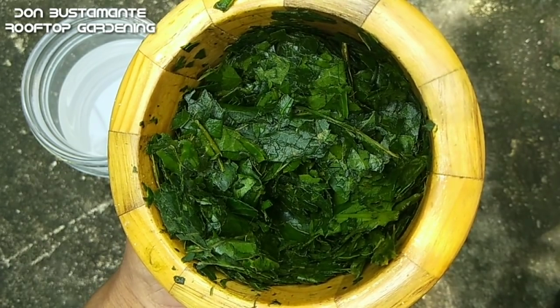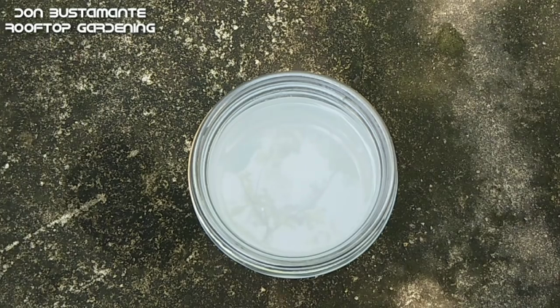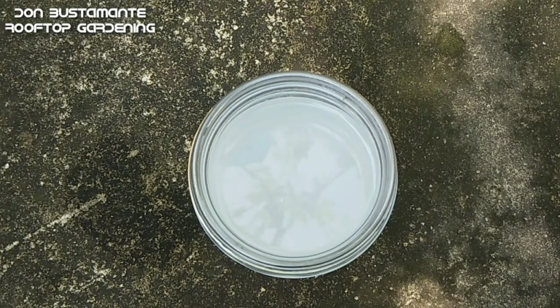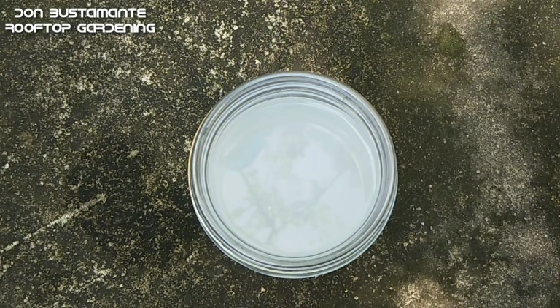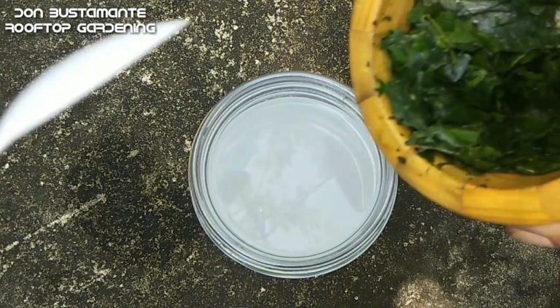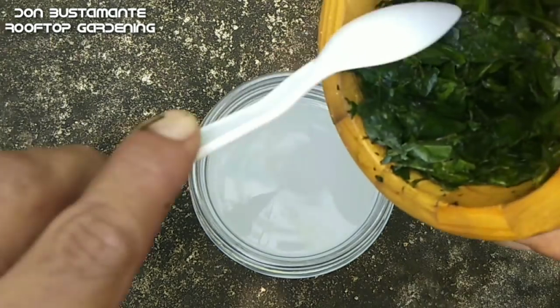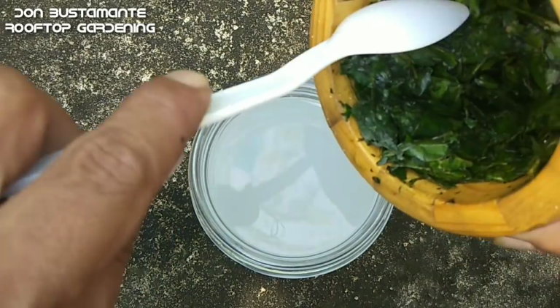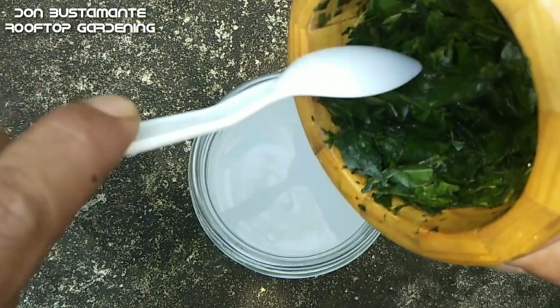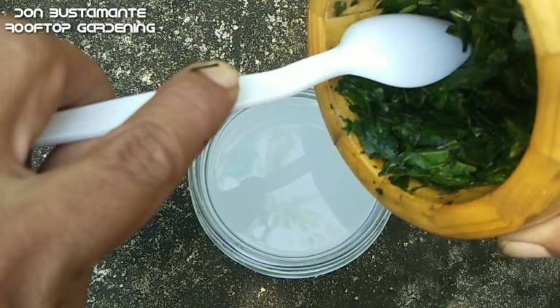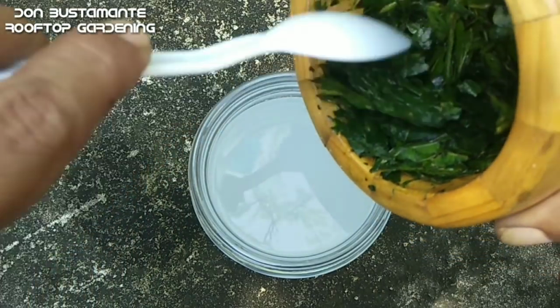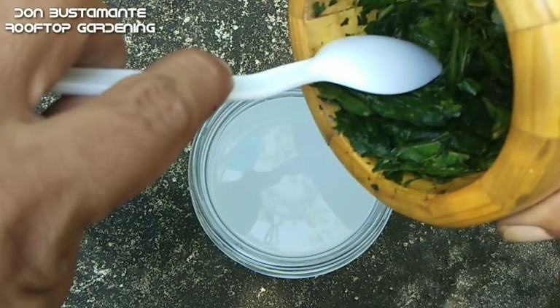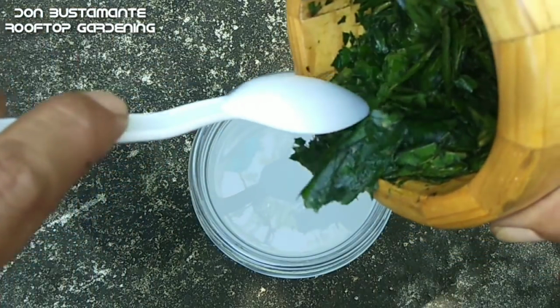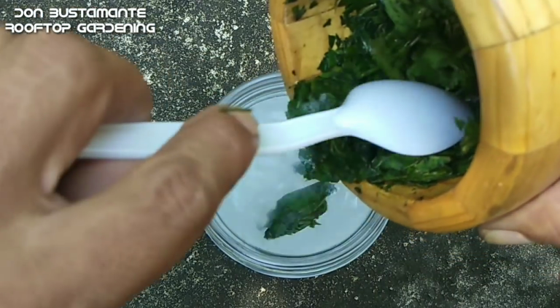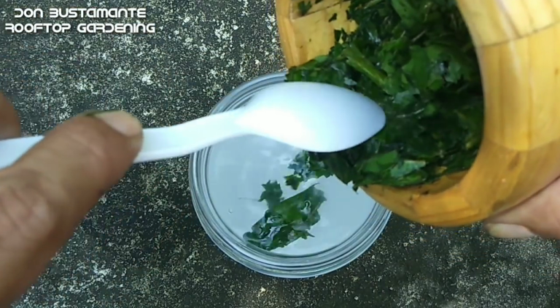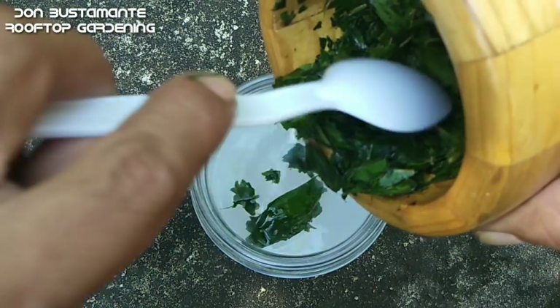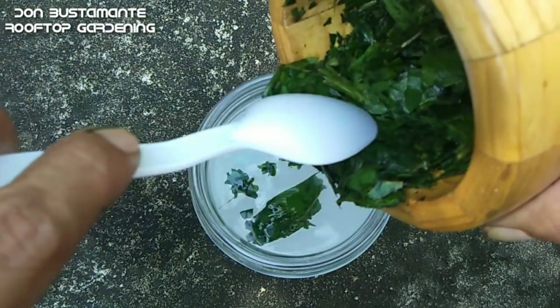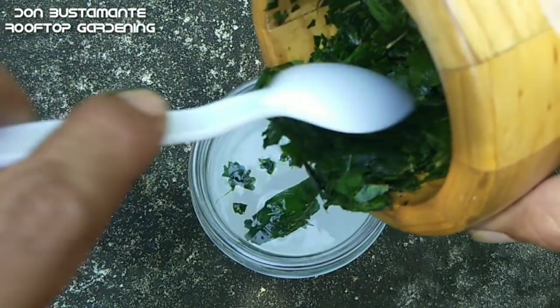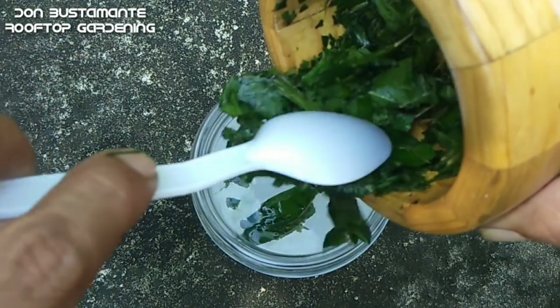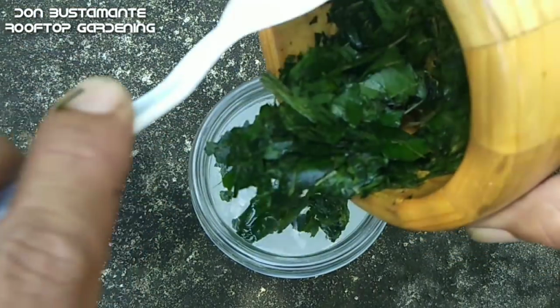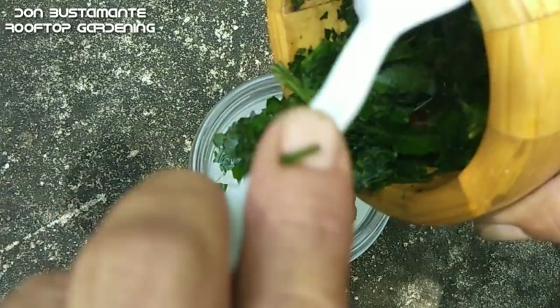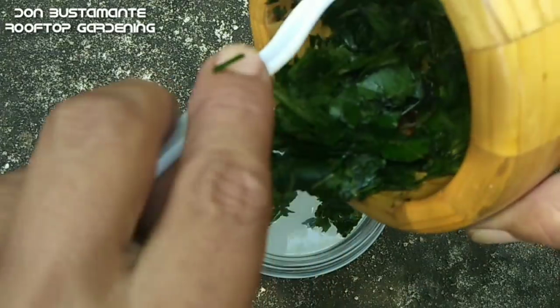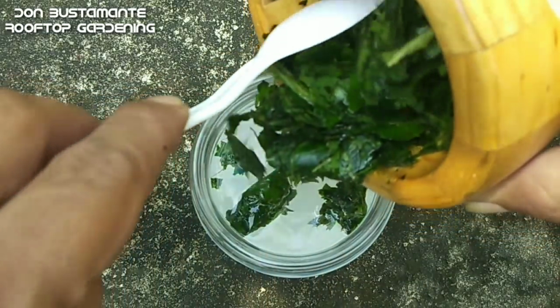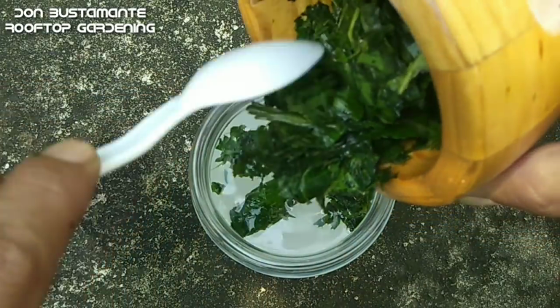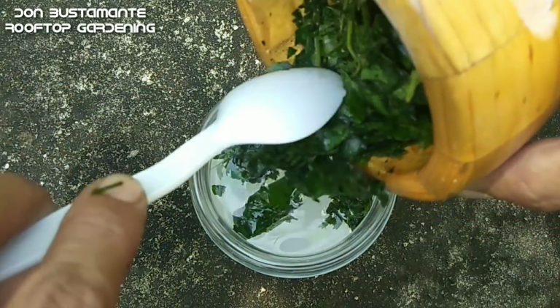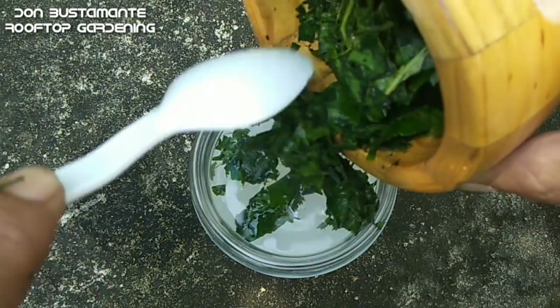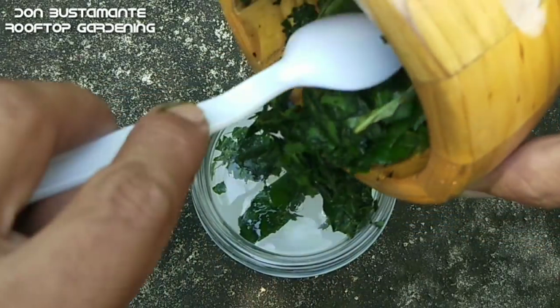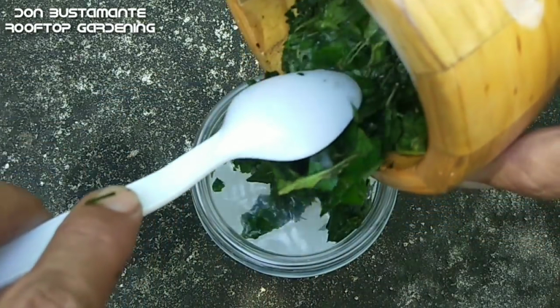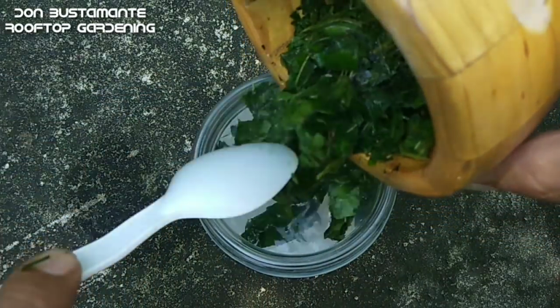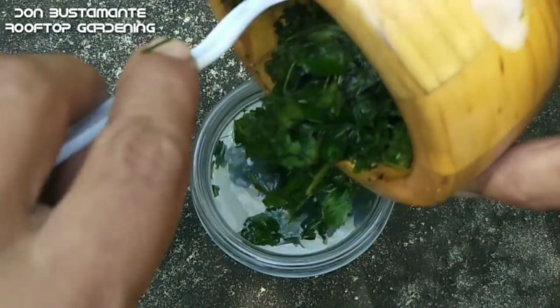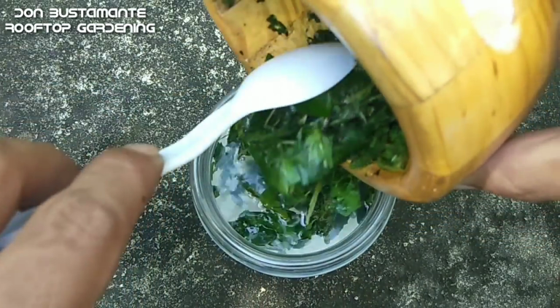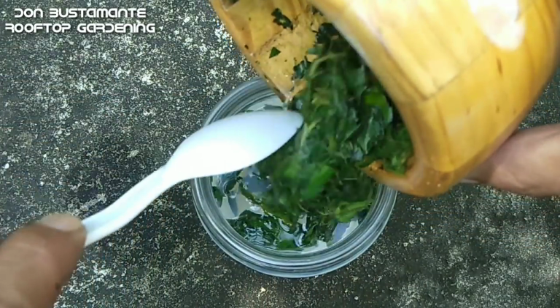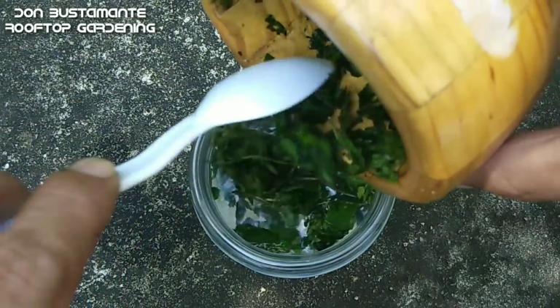Pagkatapos ay isalin, haluin, at palipasin ng isang oras. Ang dahilan ng paghahalo ng durug na gumamela ay upang mas maging malapot ang tubig at upang mas kumapit sa dahon at sa katawan ng mga peste.